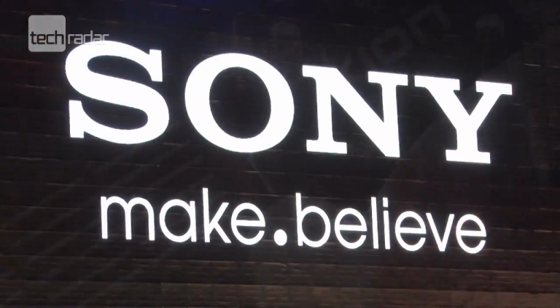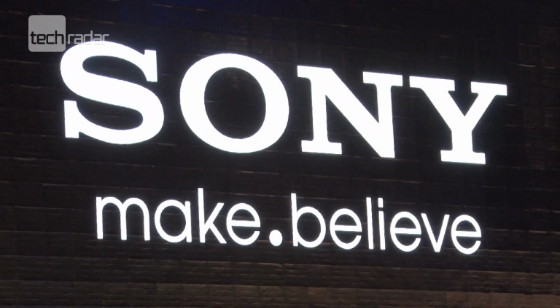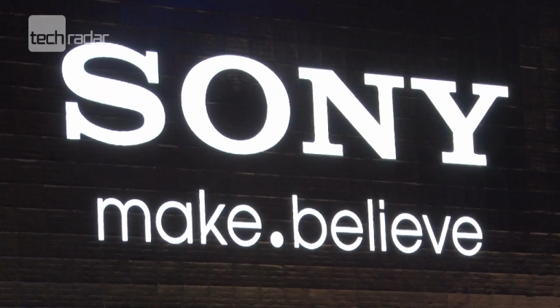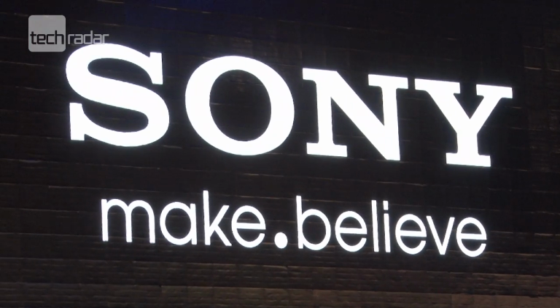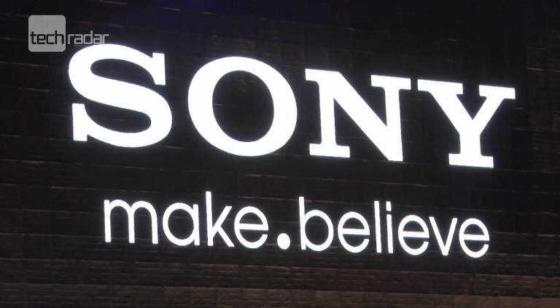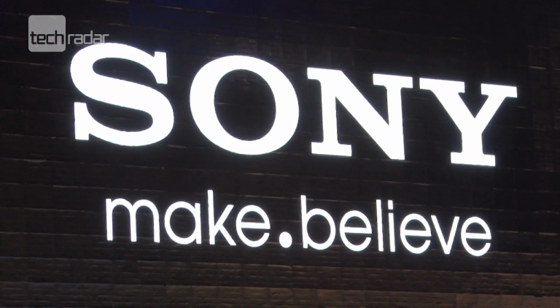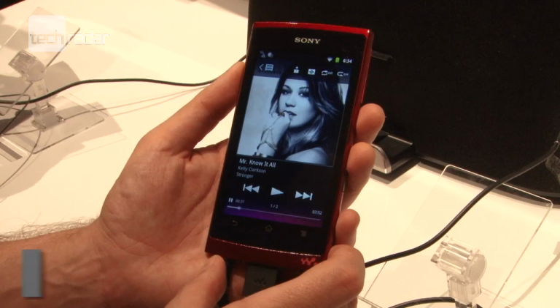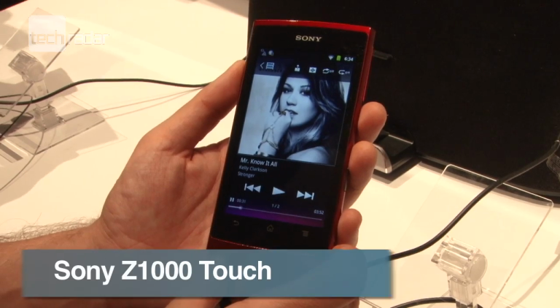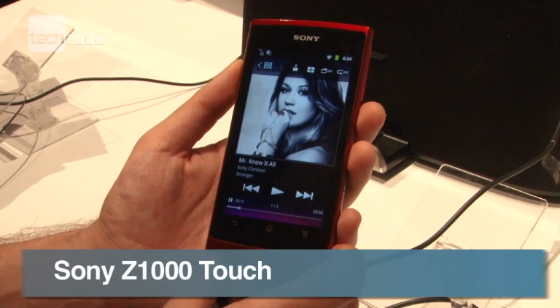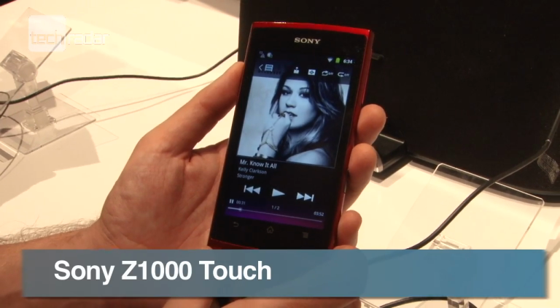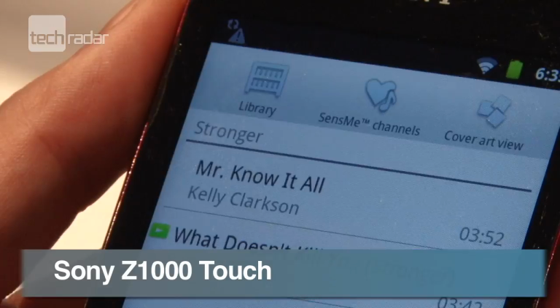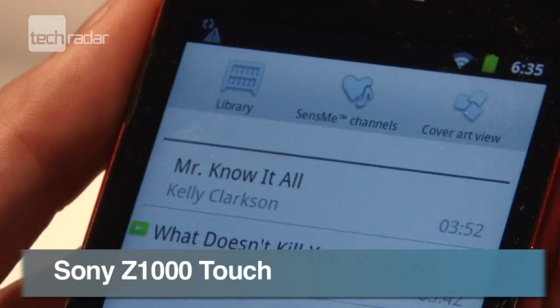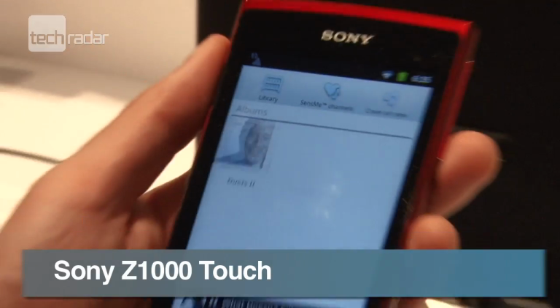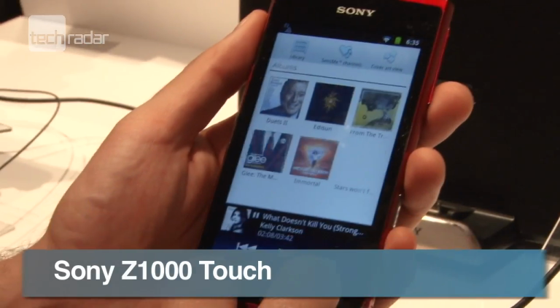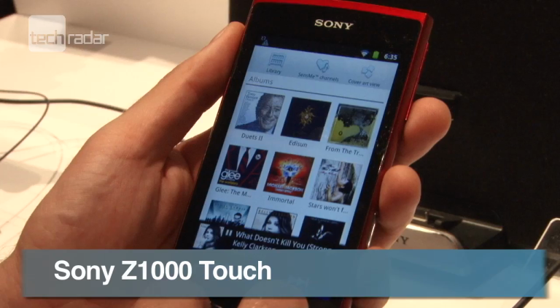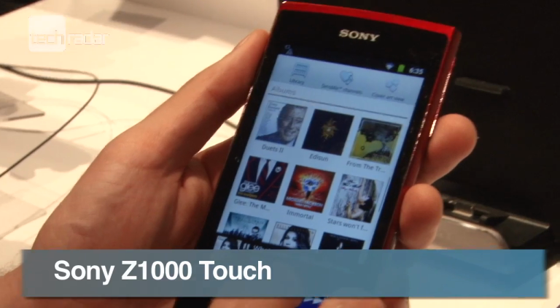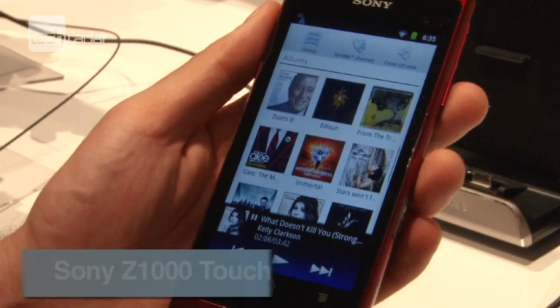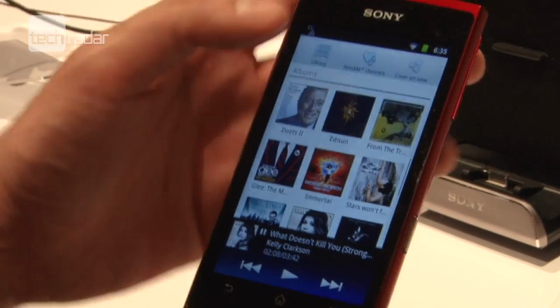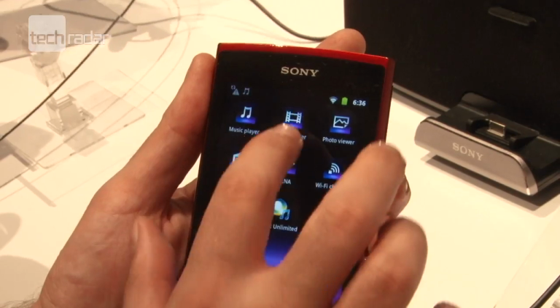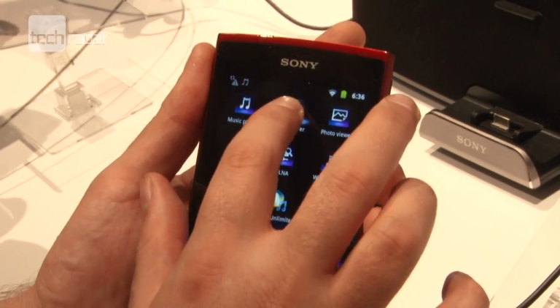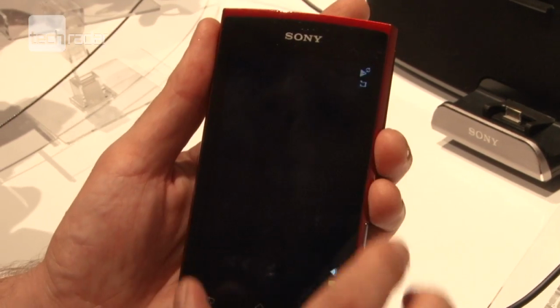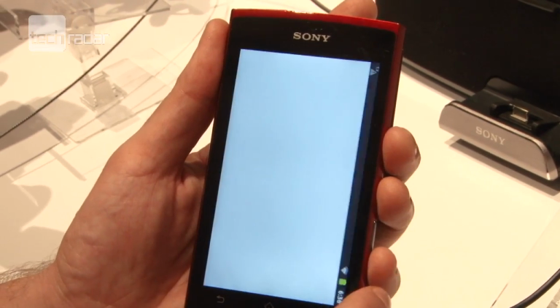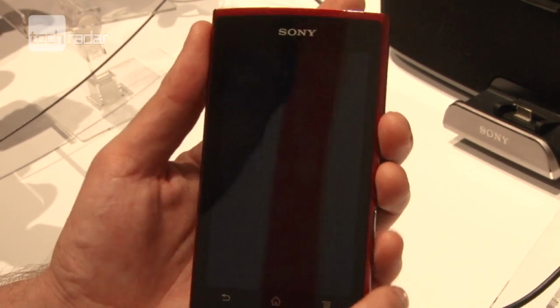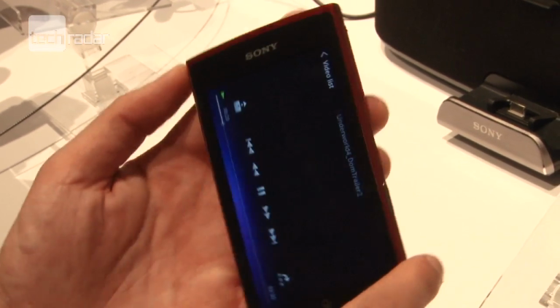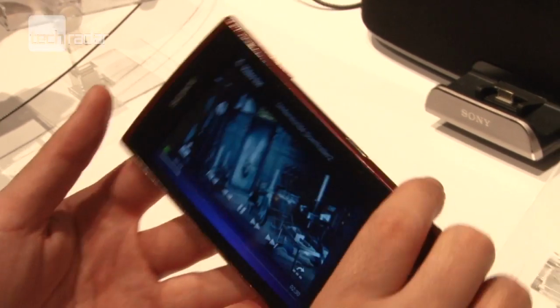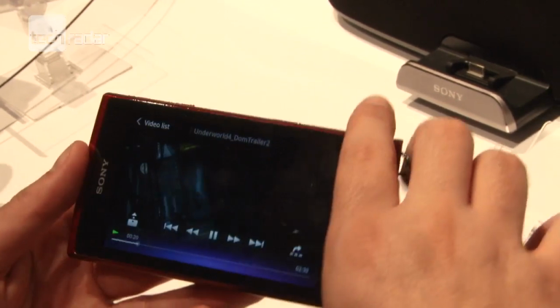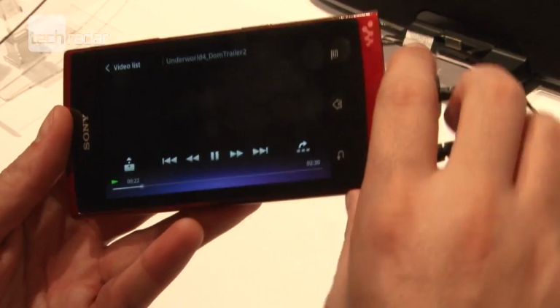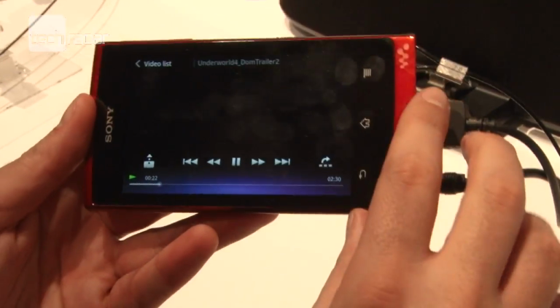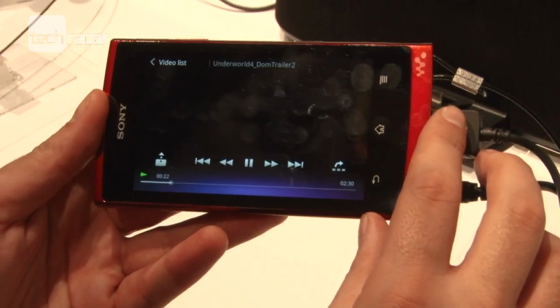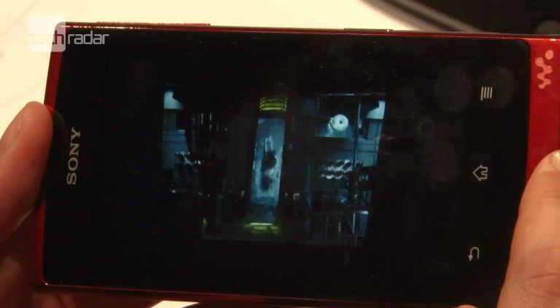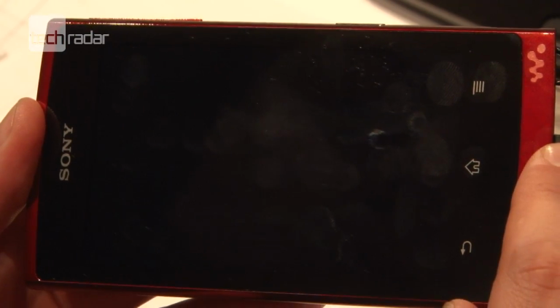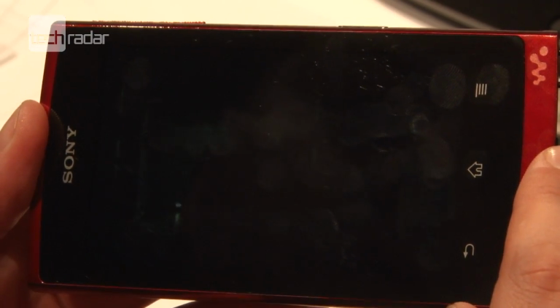Following in the footsteps of Apple's iPod Touch, Sony has loaded its new Z1000 touchscreen Walkman series with Android Gingerbread, plus there's DLNA support to throw content wirelessly to your TV.